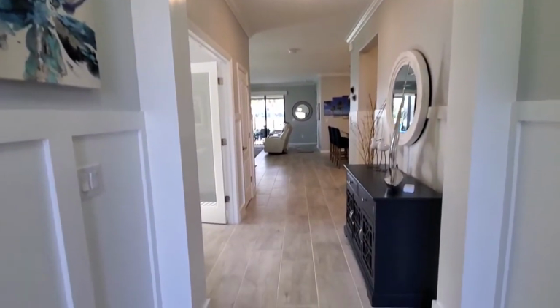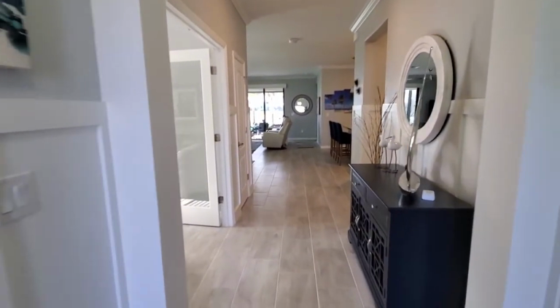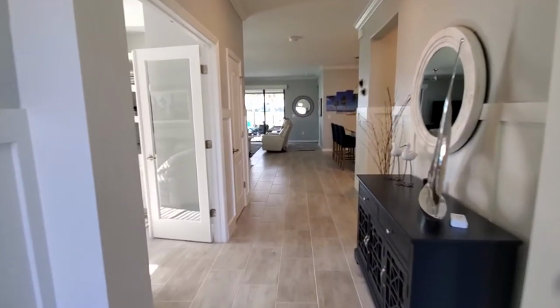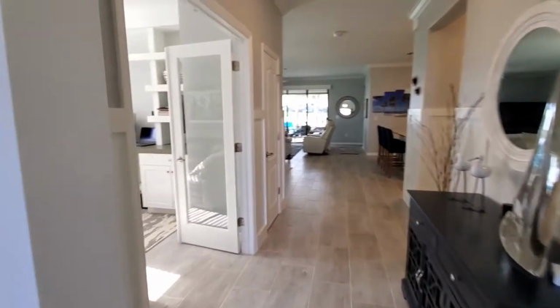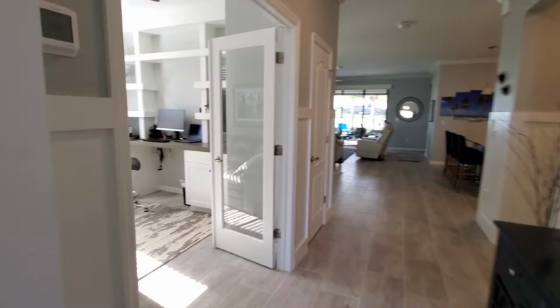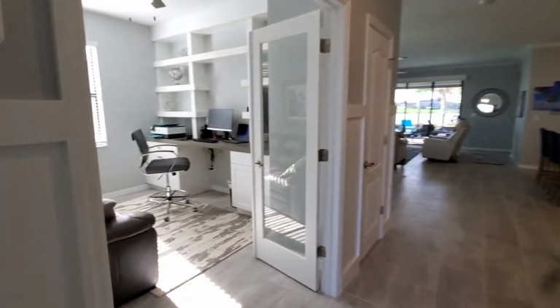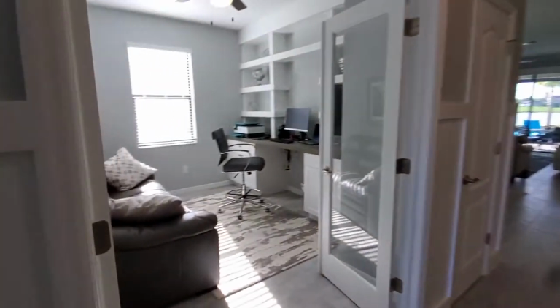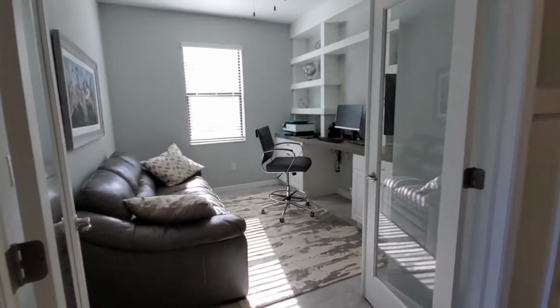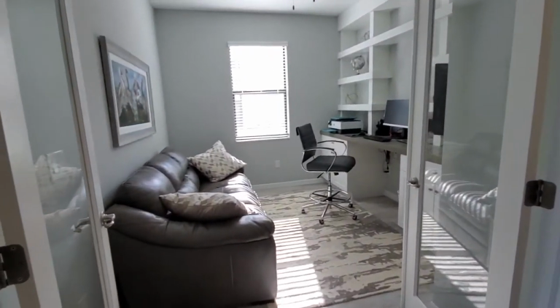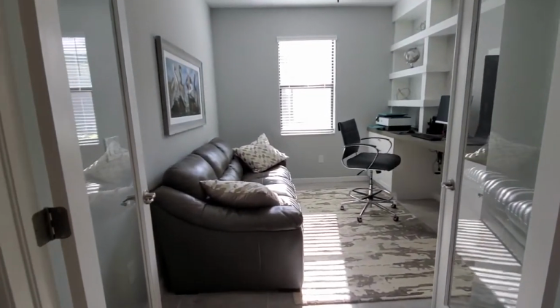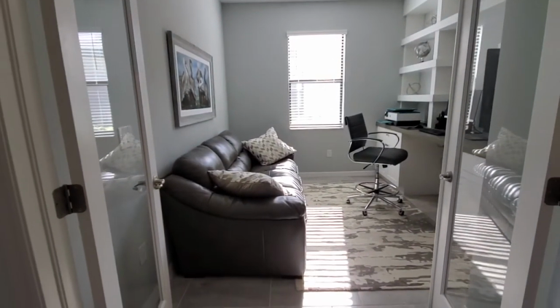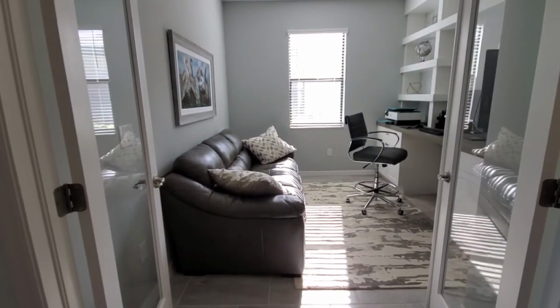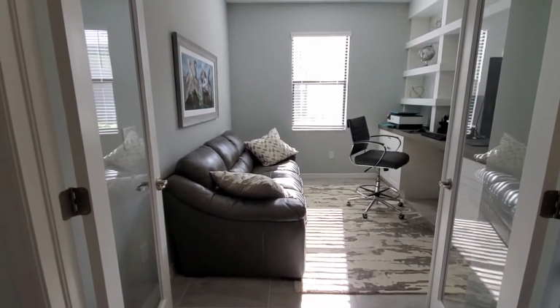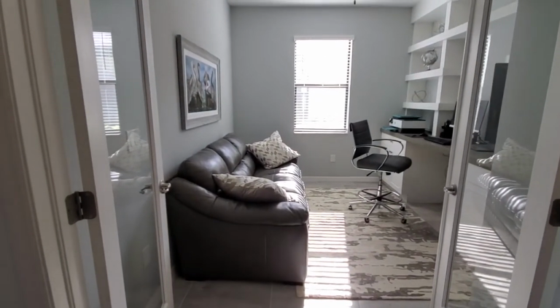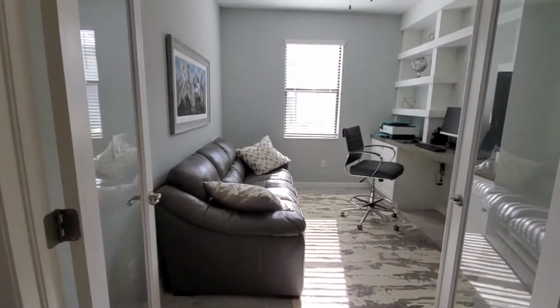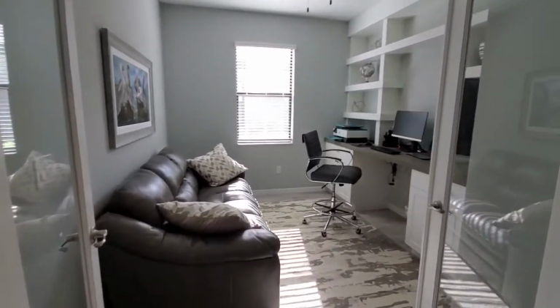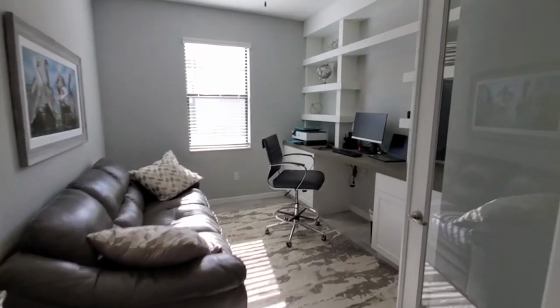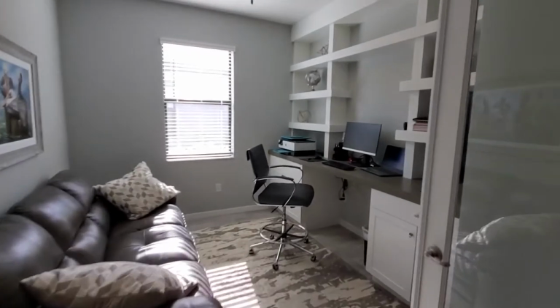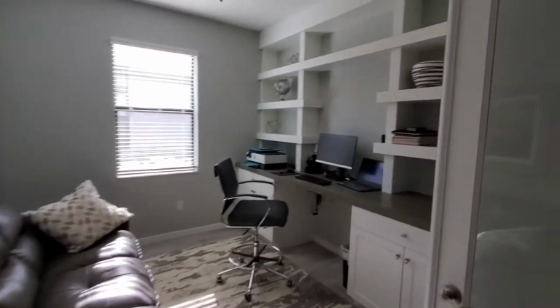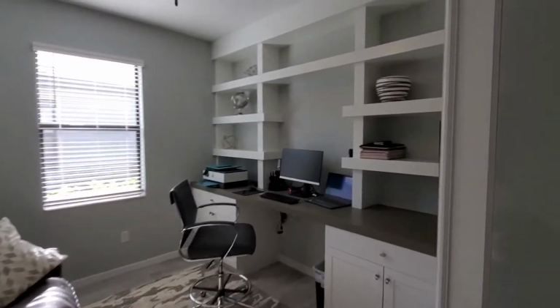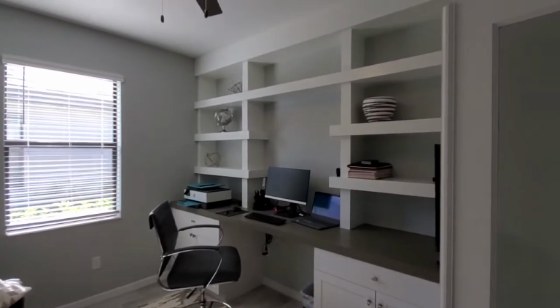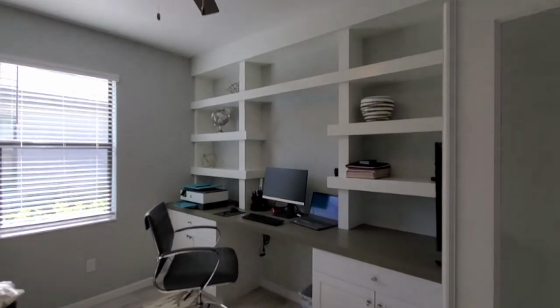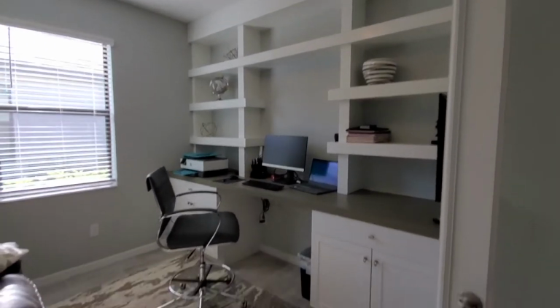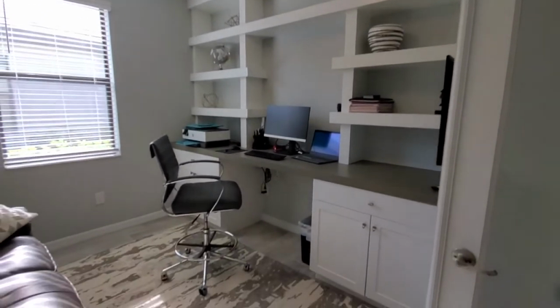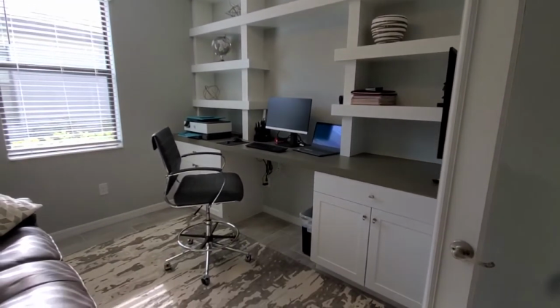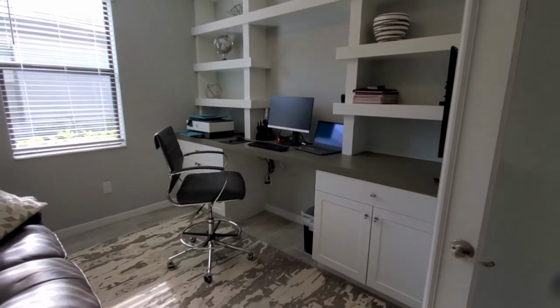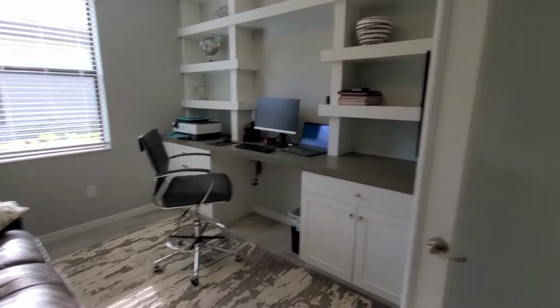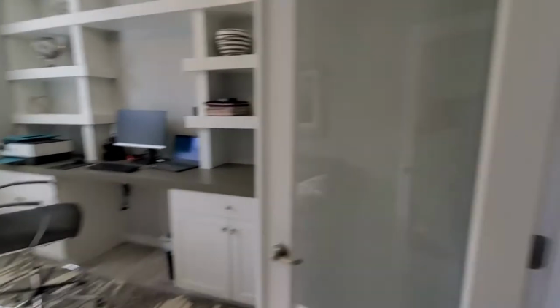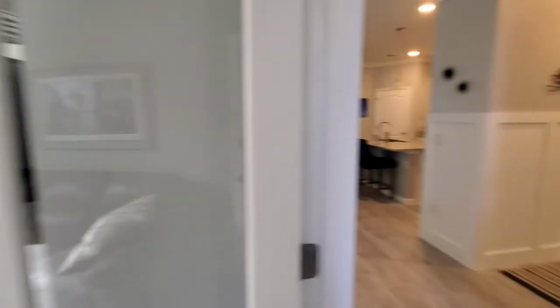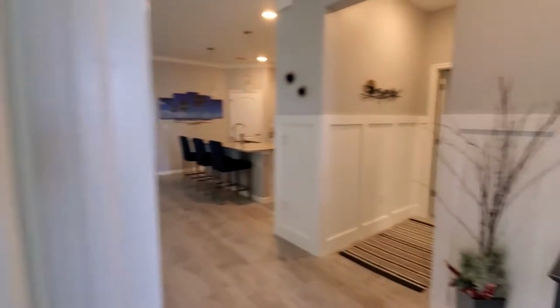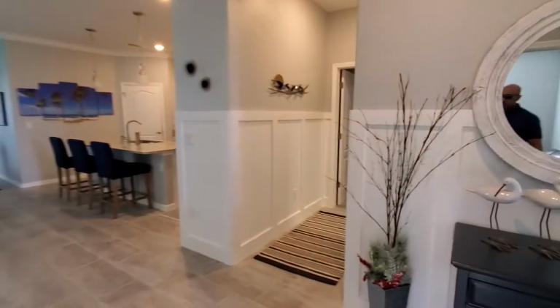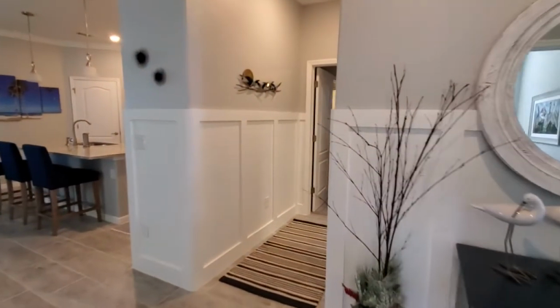Now these owners, when they bought the home, decided to opt for the true den option. You've got a true den here with double glass doors and a beautiful built-in work center as well.